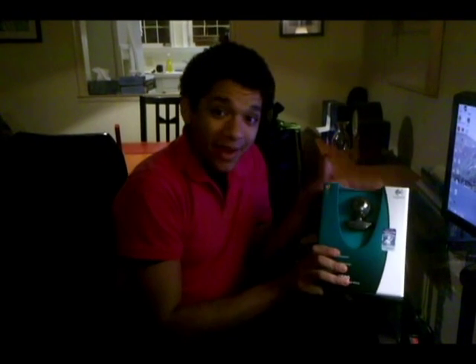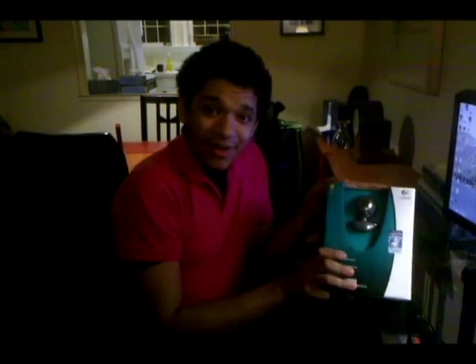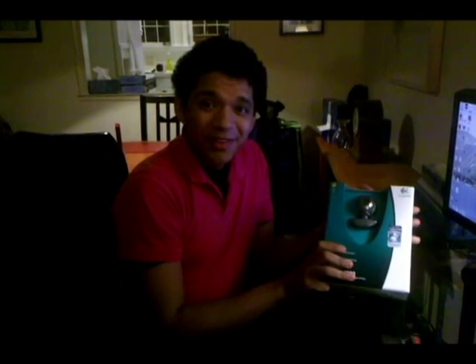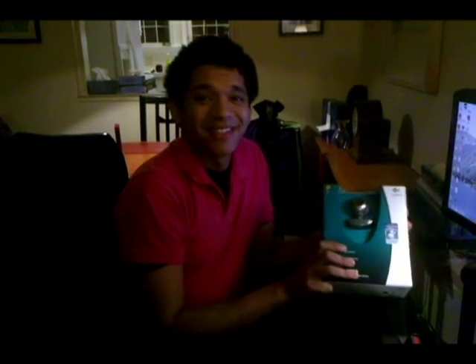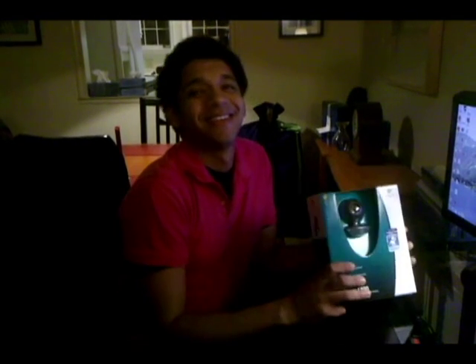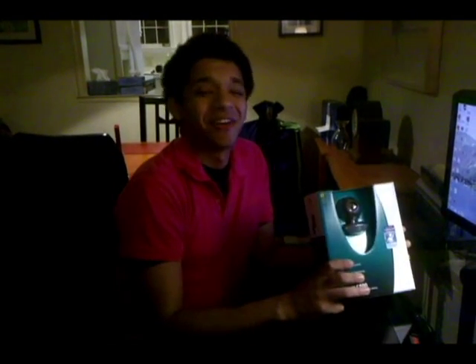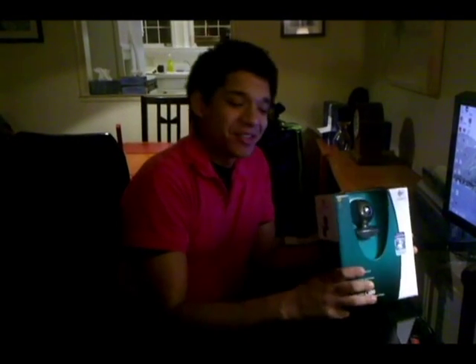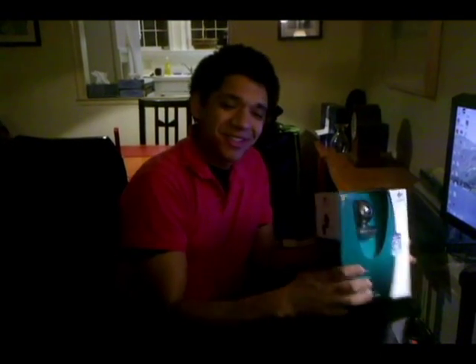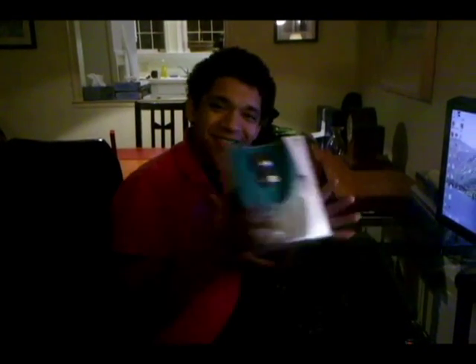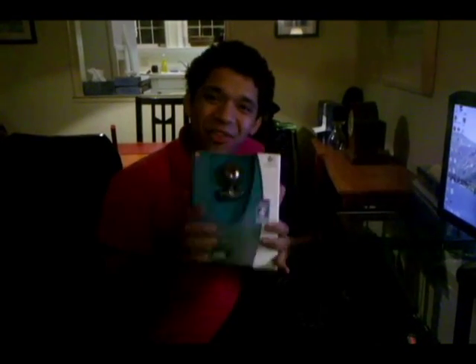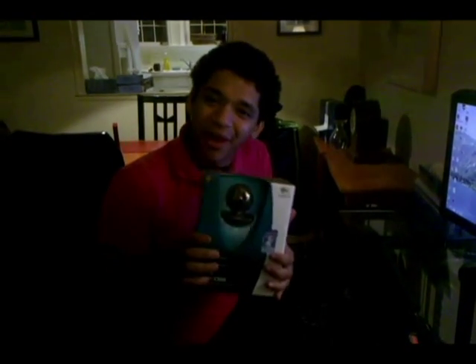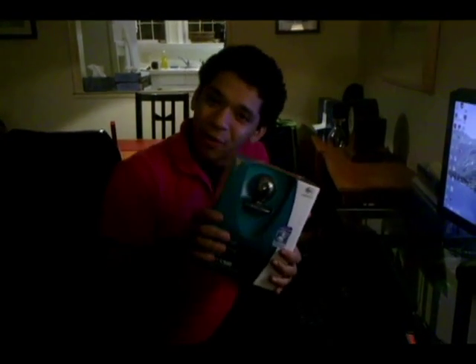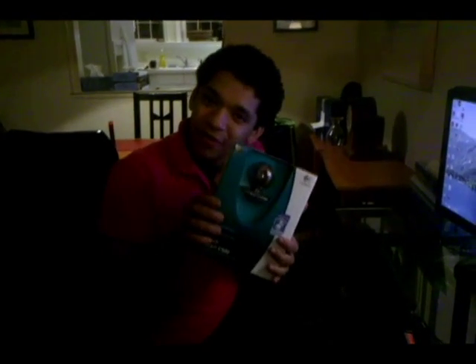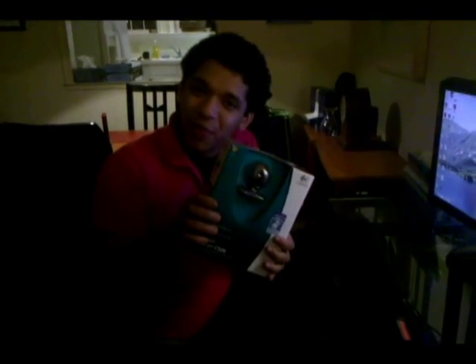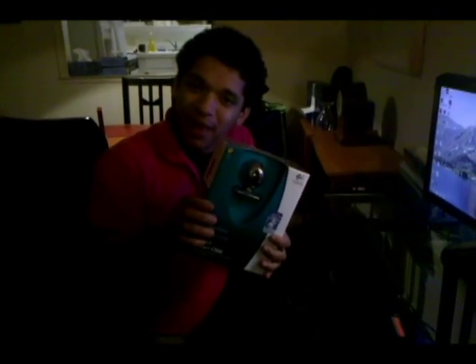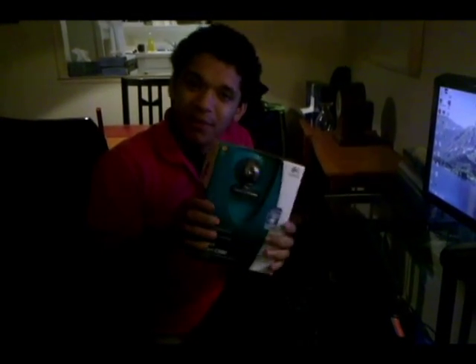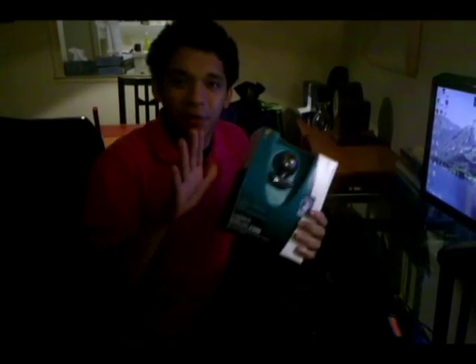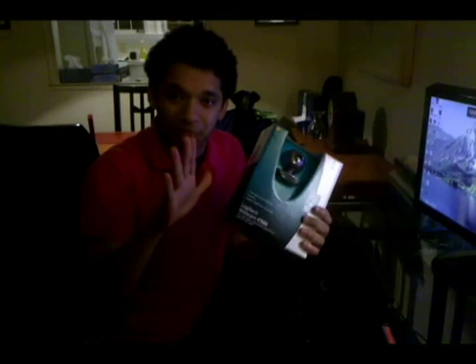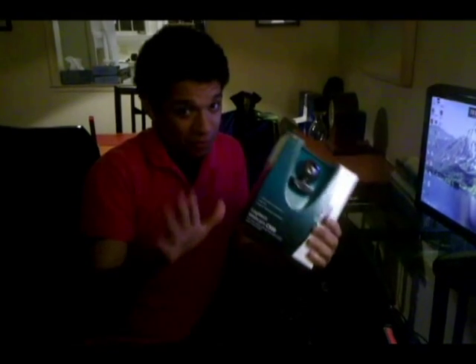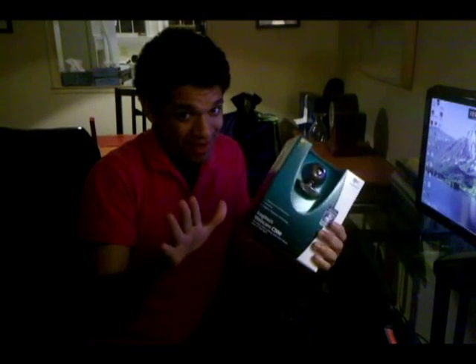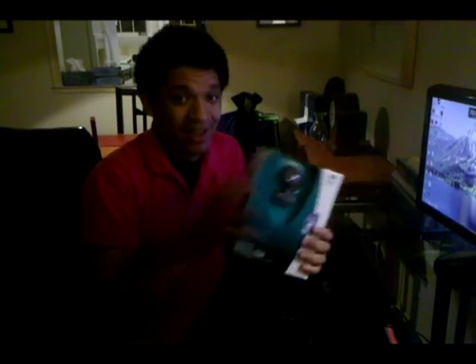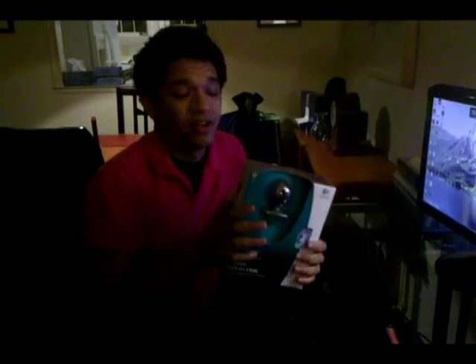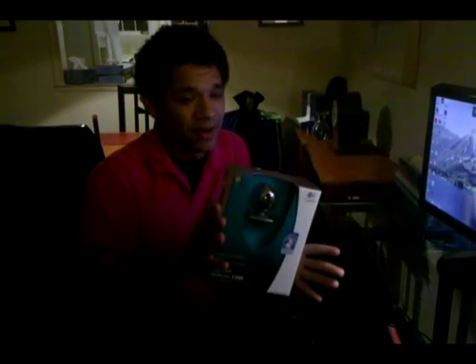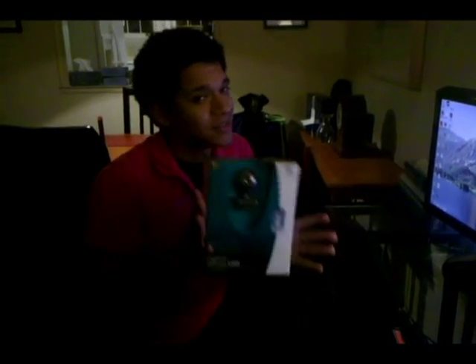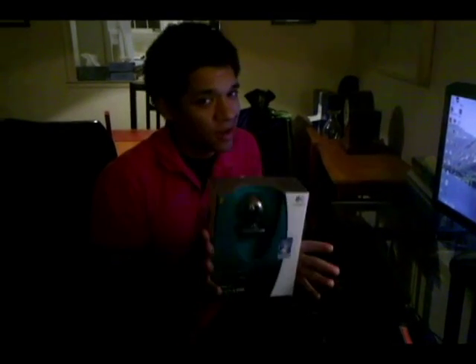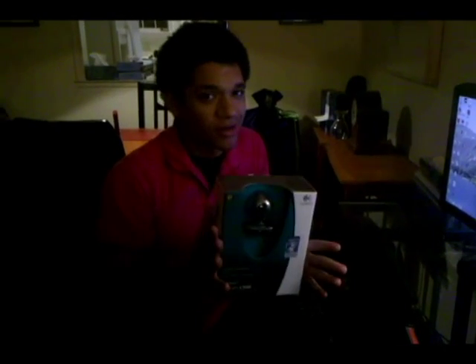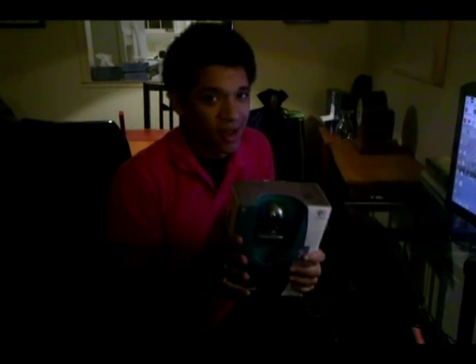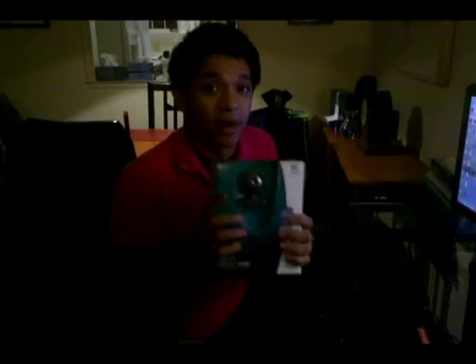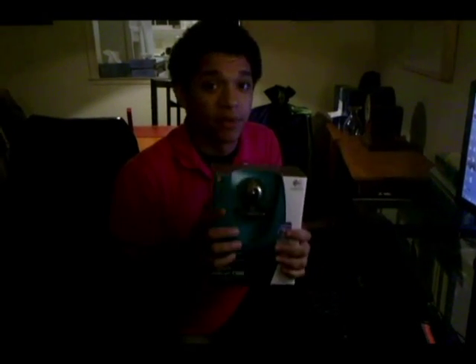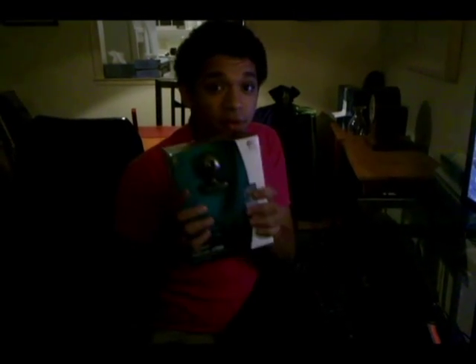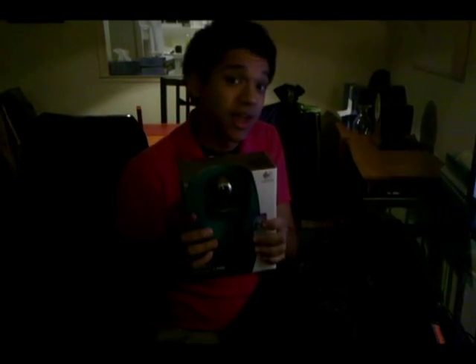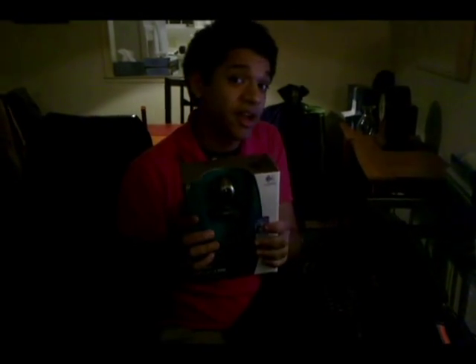Merry Christmas! Congratulations — you're the proud owner of a new webcam. Before you panic, don't worry. It's not hard to set up. I'm going to help you do that right now.